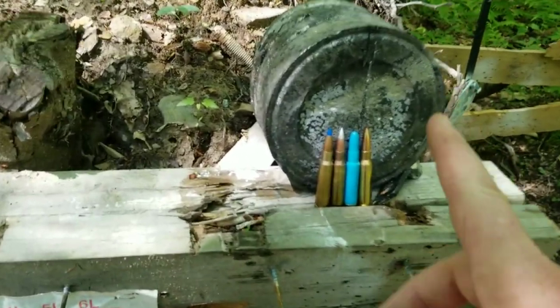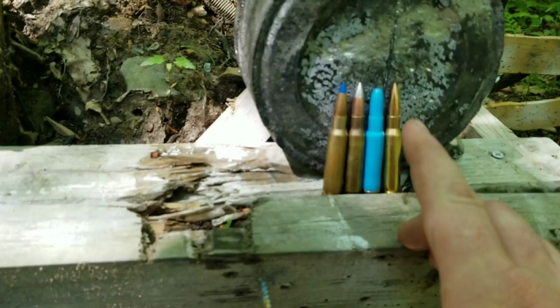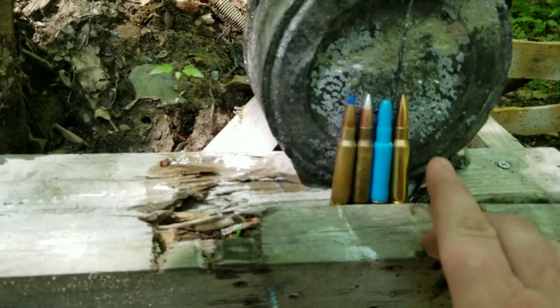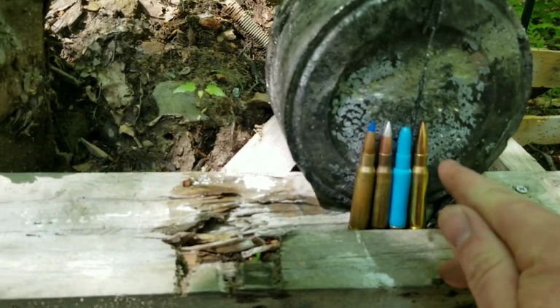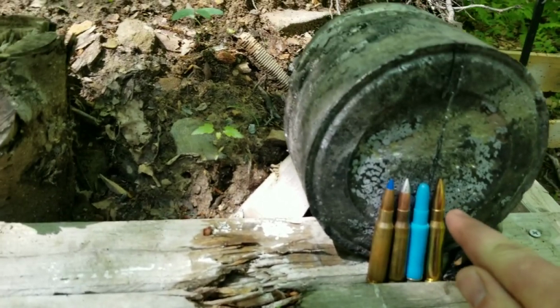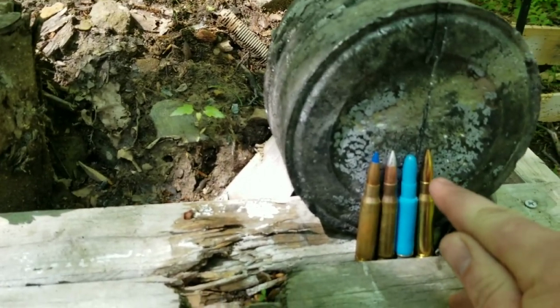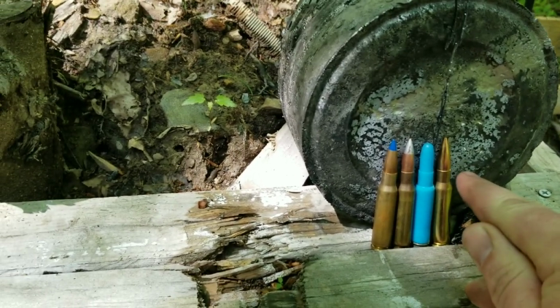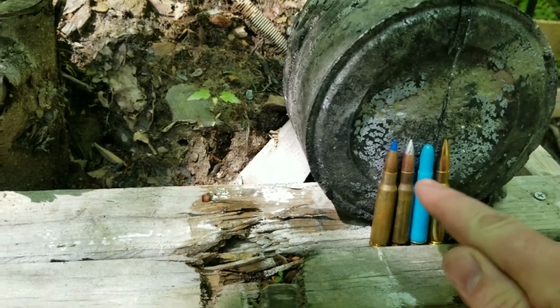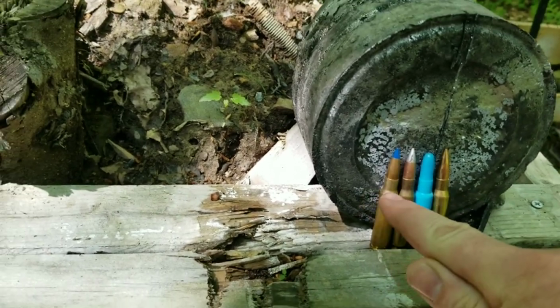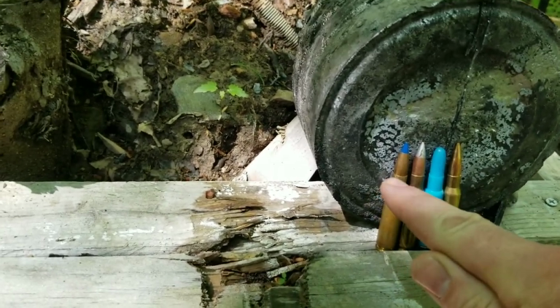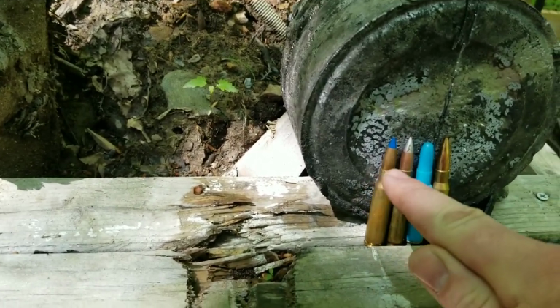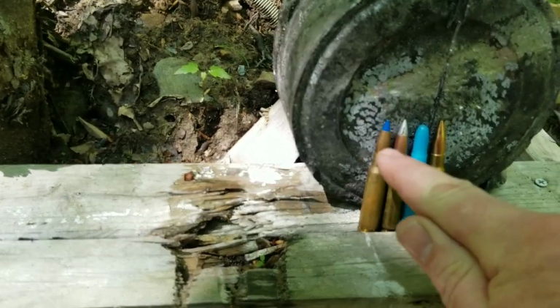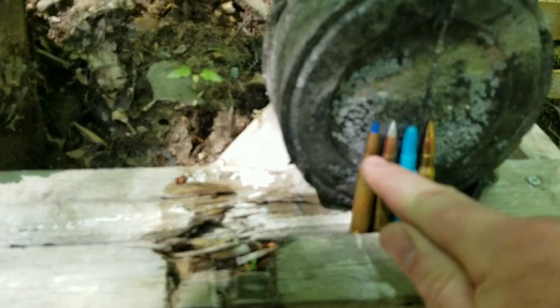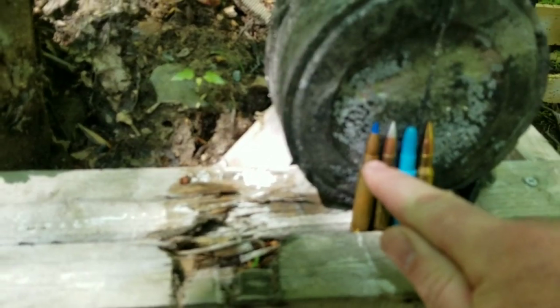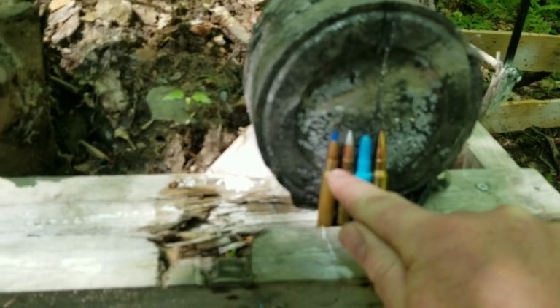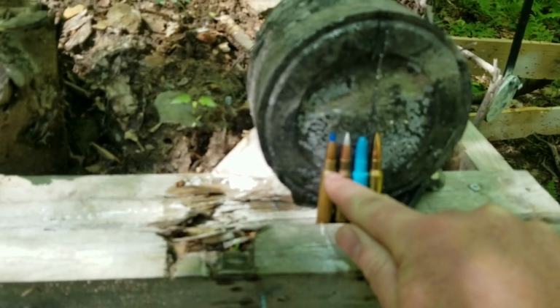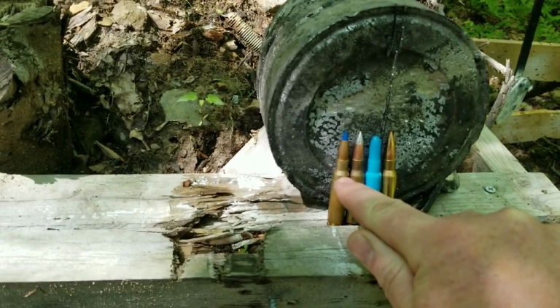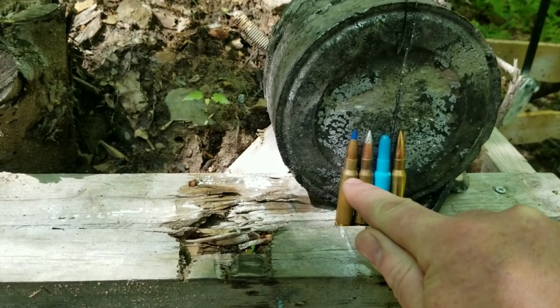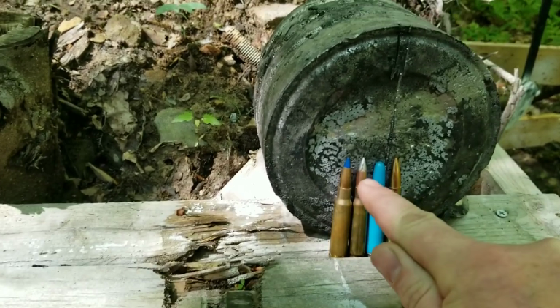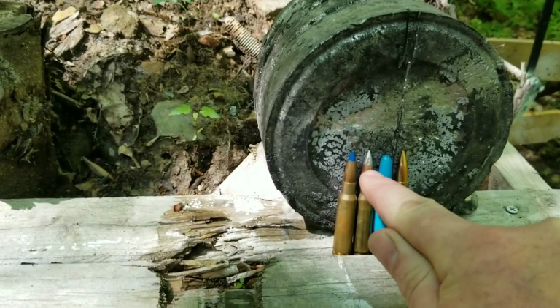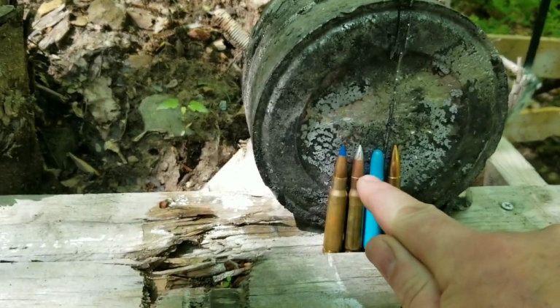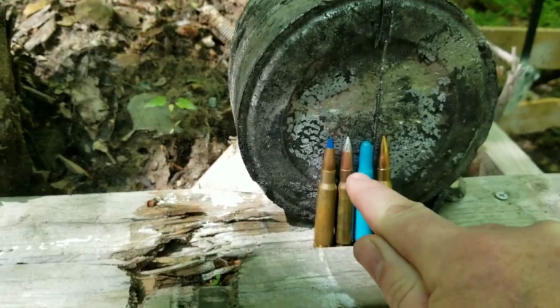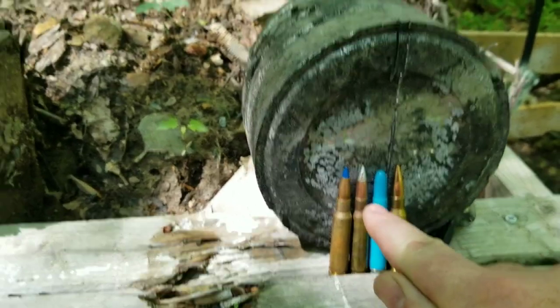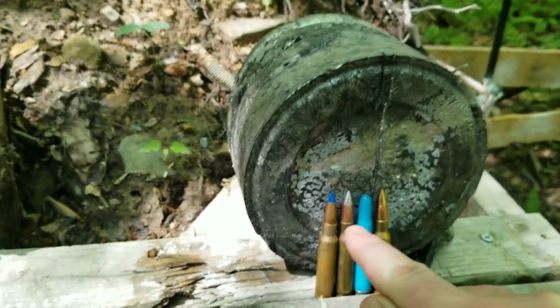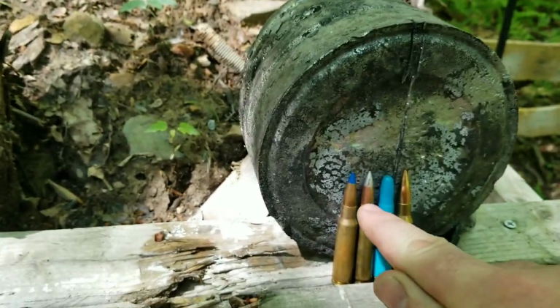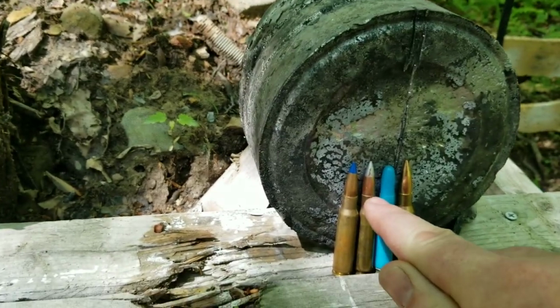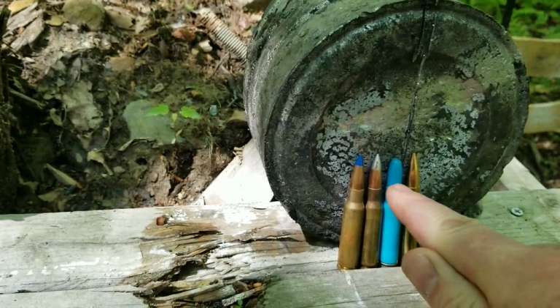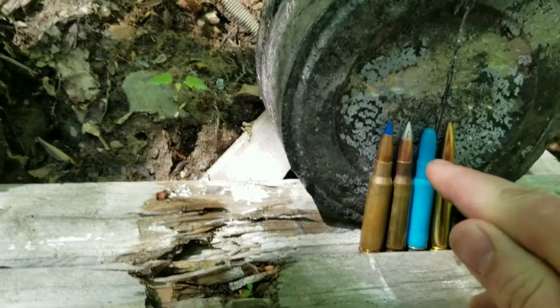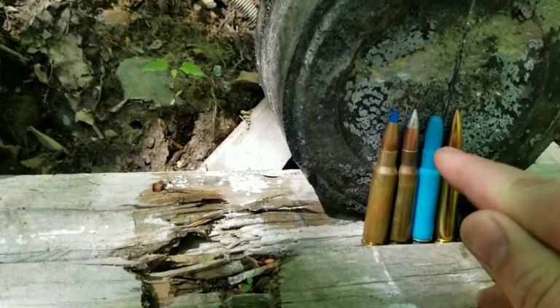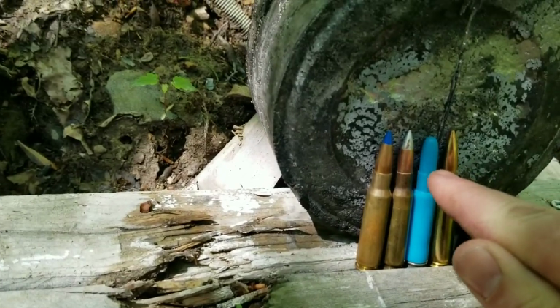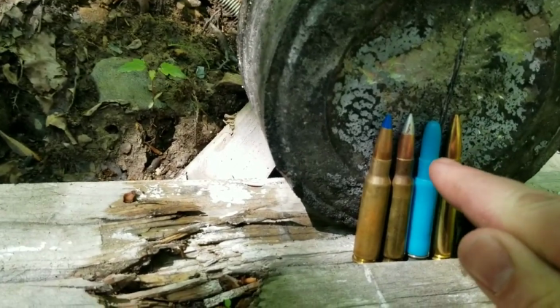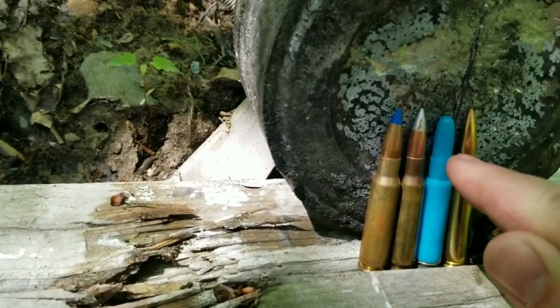Today we're gonna see what the full metal jacket does, the blue tip which is an incendiary — which should be interesting — the silver tip which is armor-piercing incendiary, and then the blue plastic round.